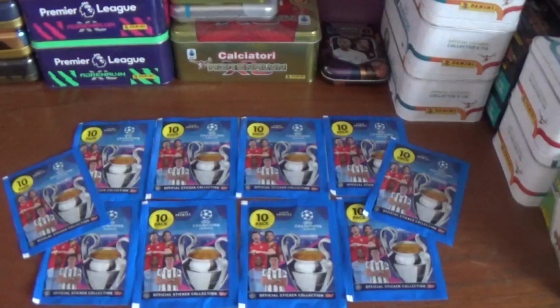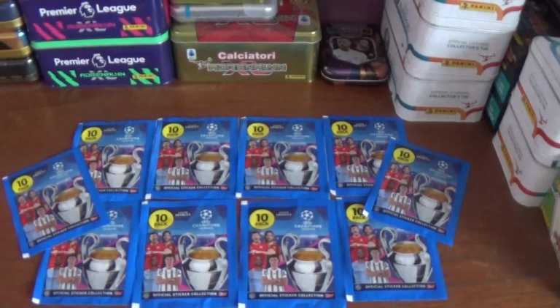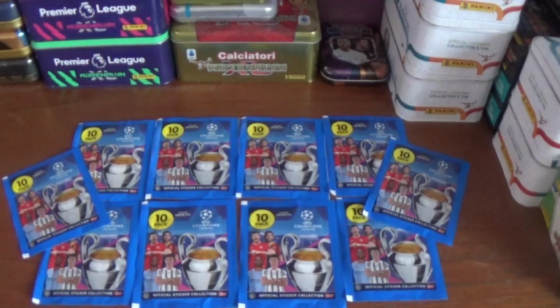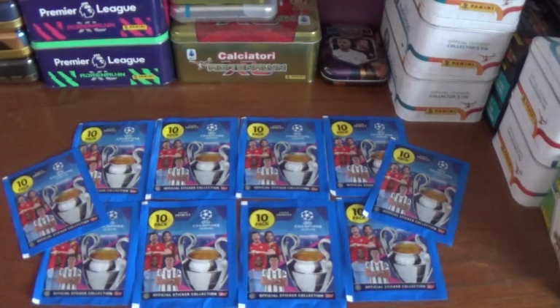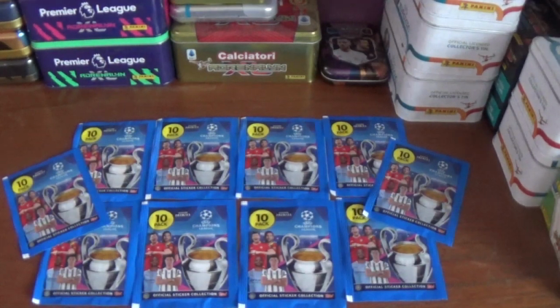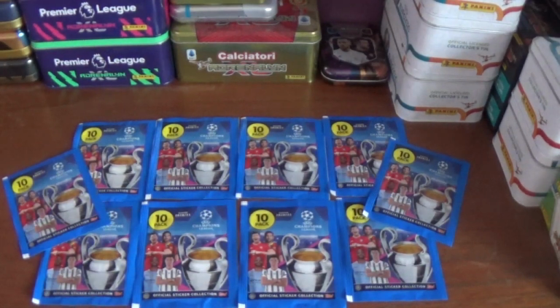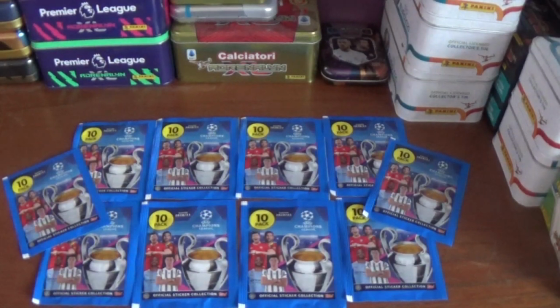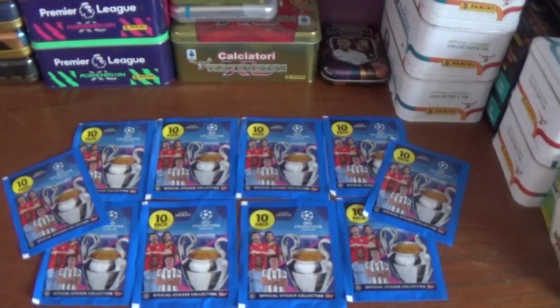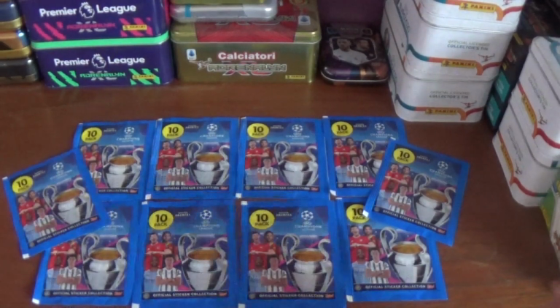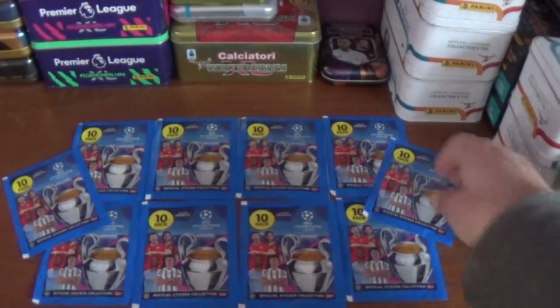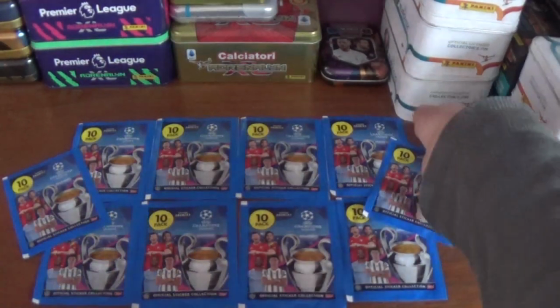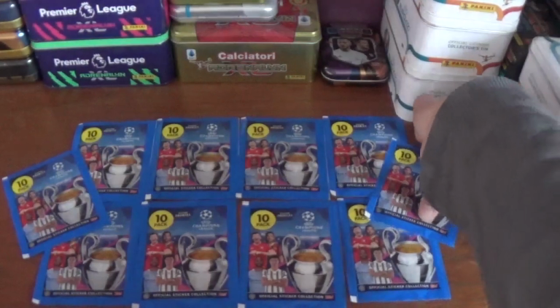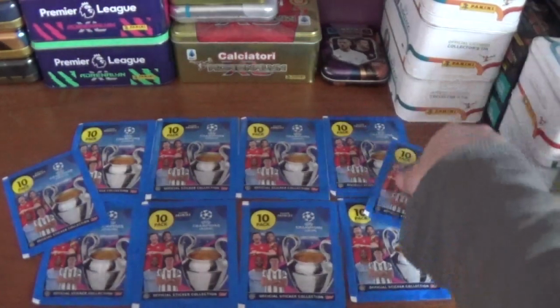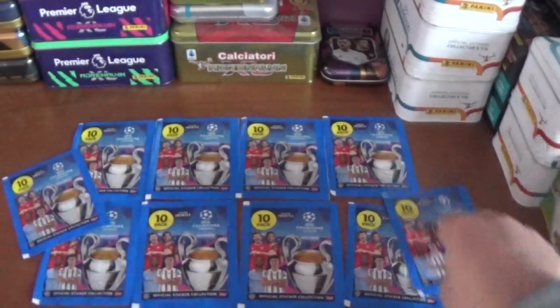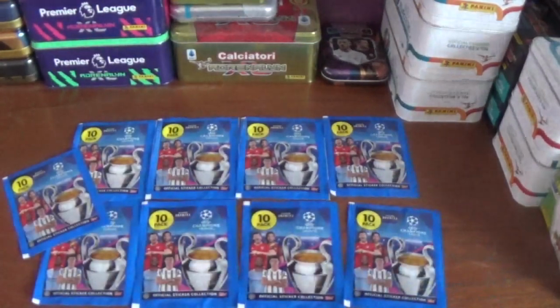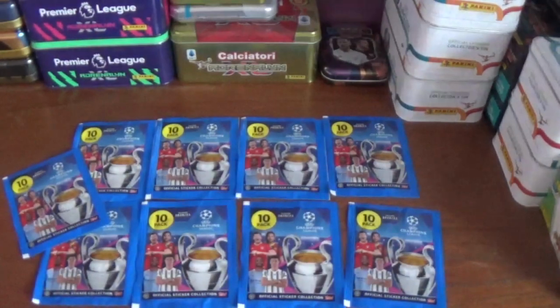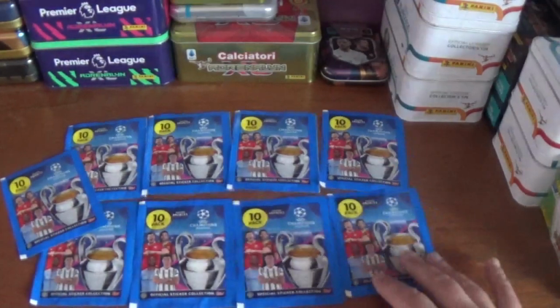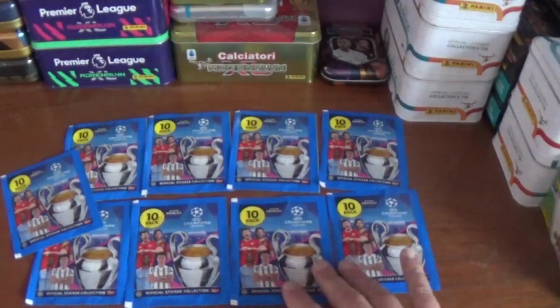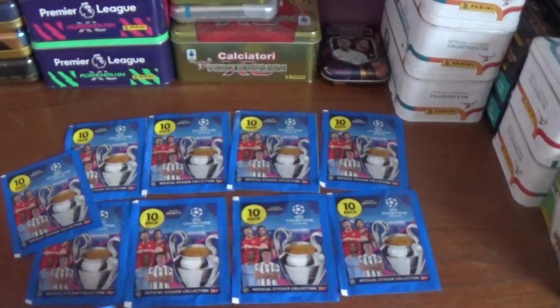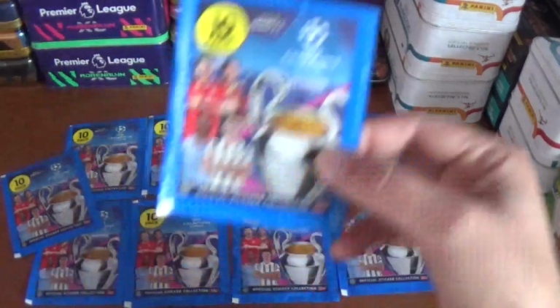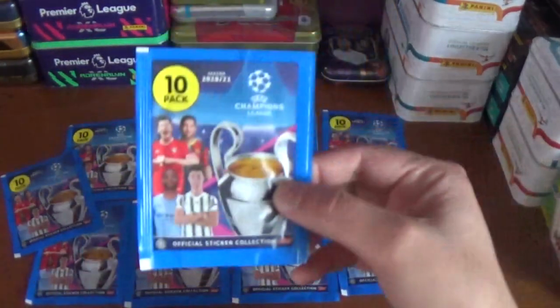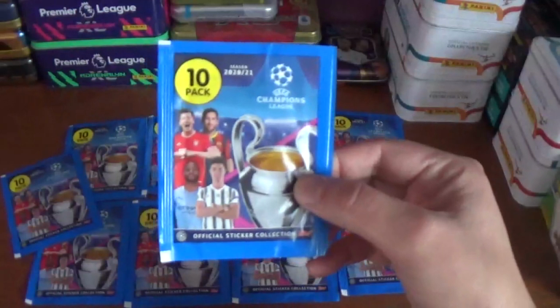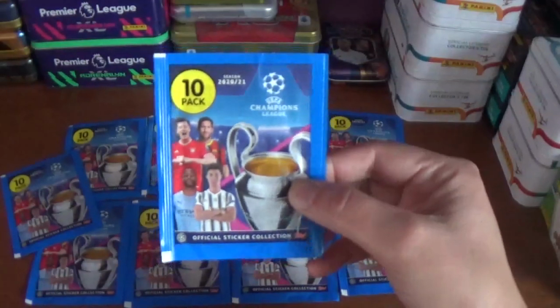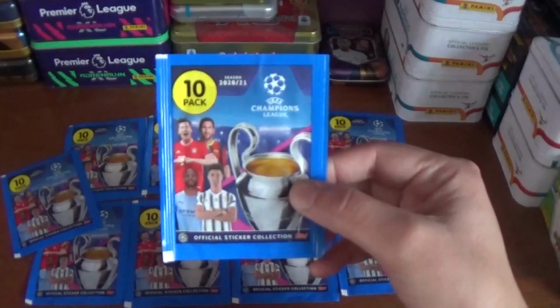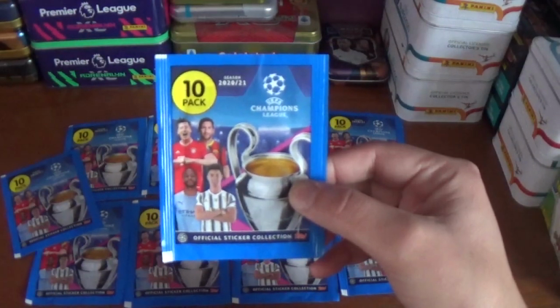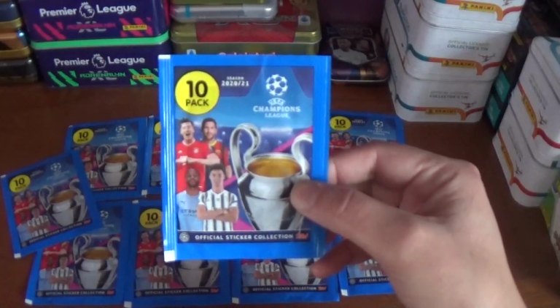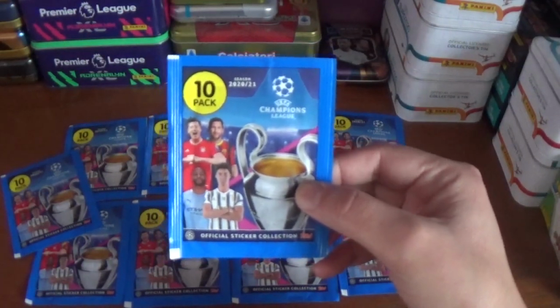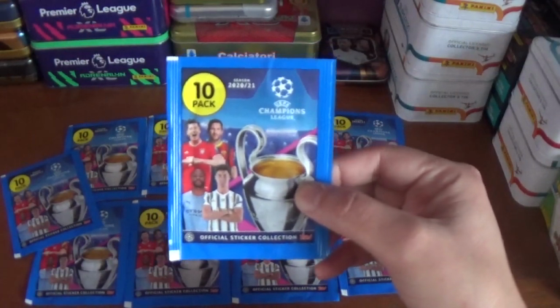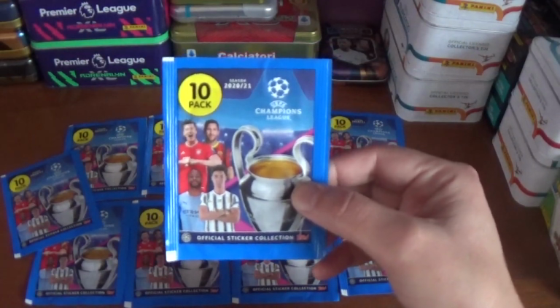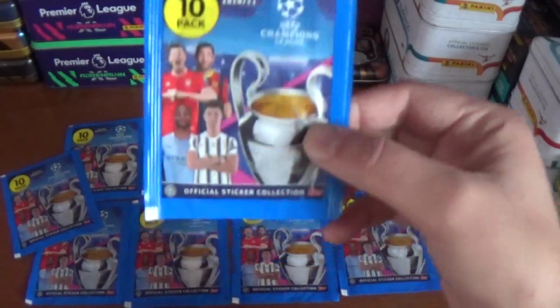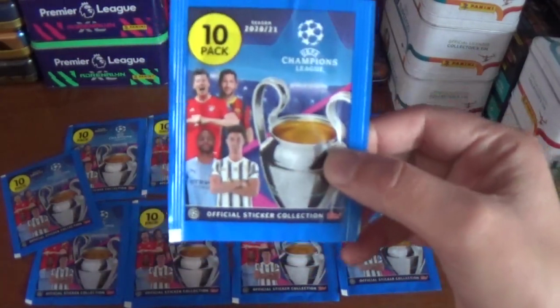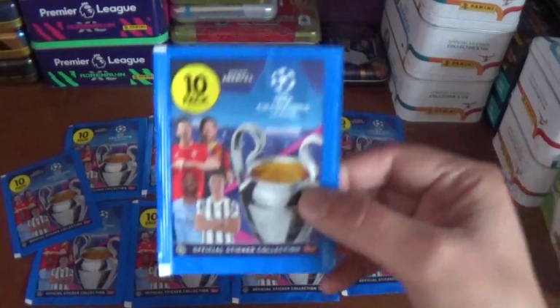Hello again everyone, welcome back to All Things Football and welcome to a ten pack opening for the Topps UEFA Champions League Season 2020-21 official sticker collection.